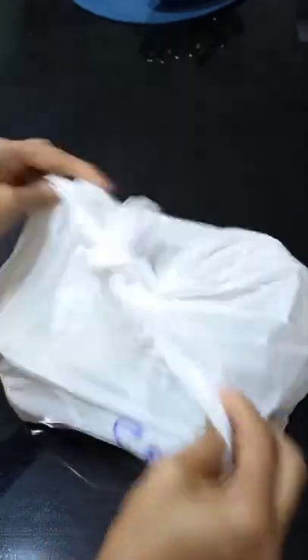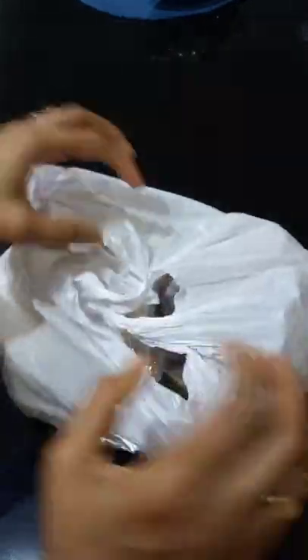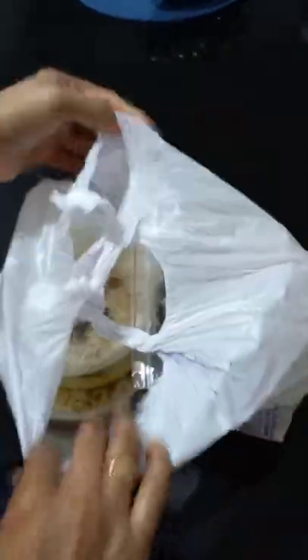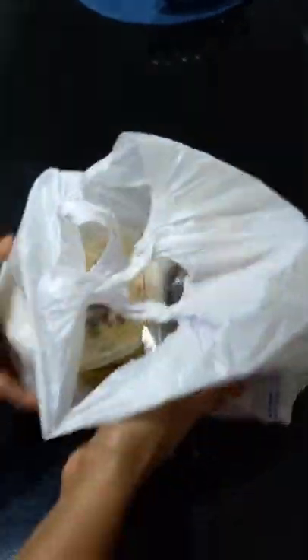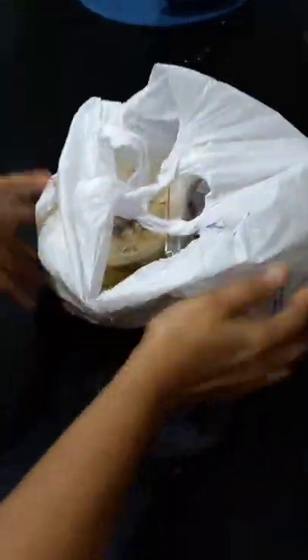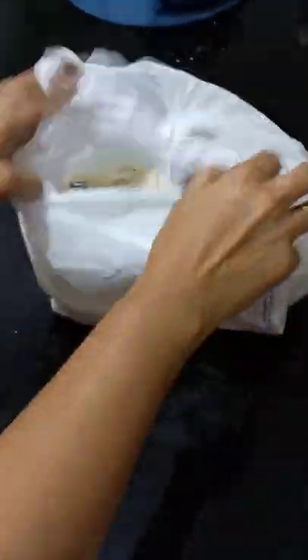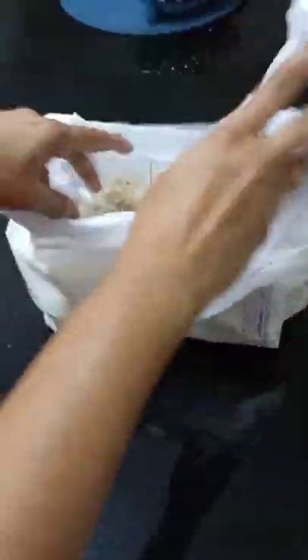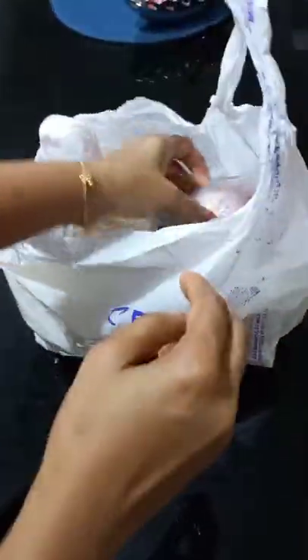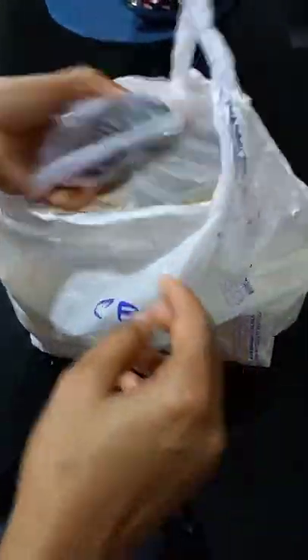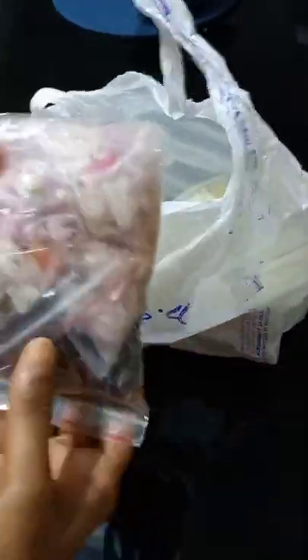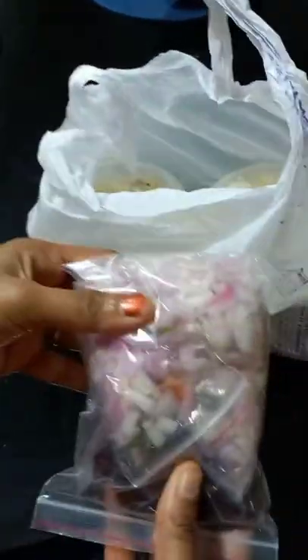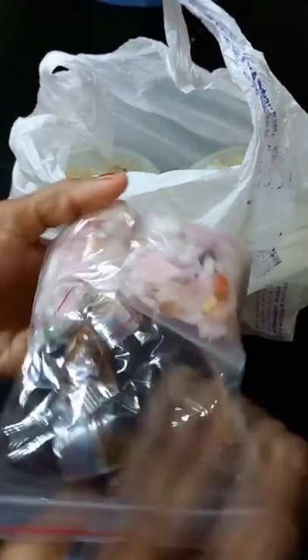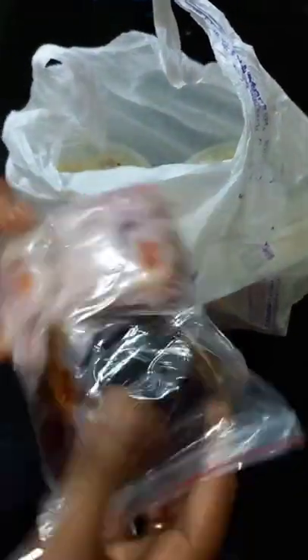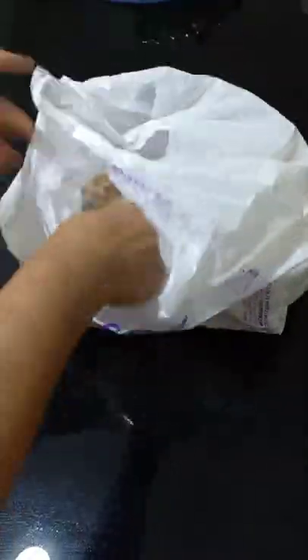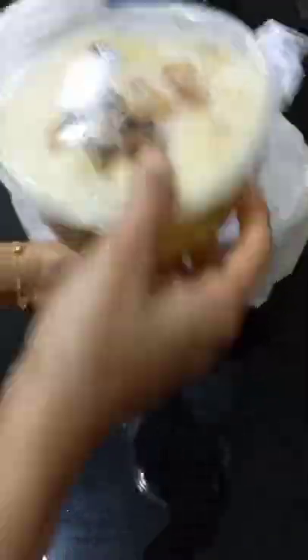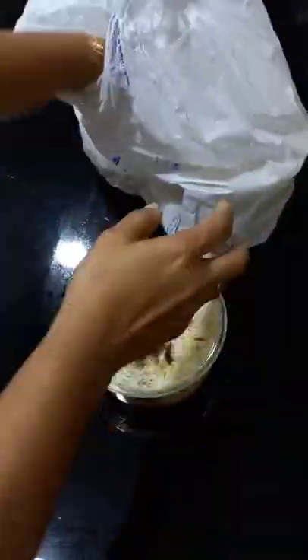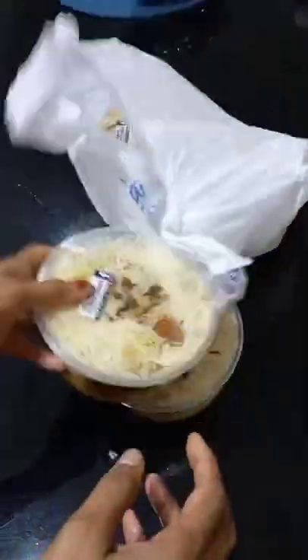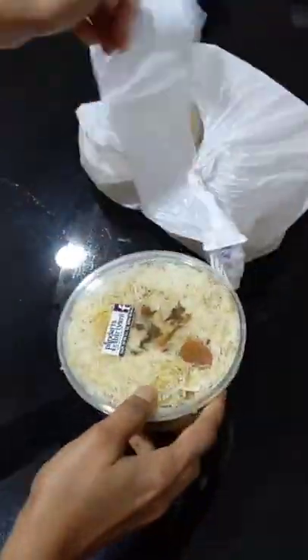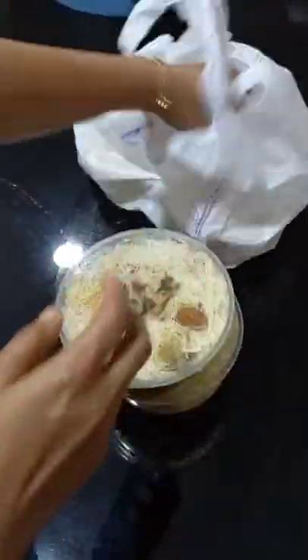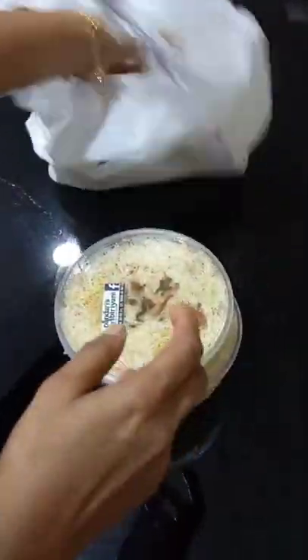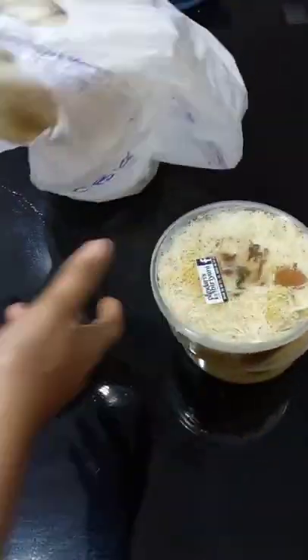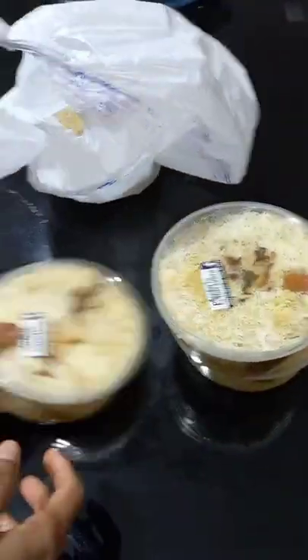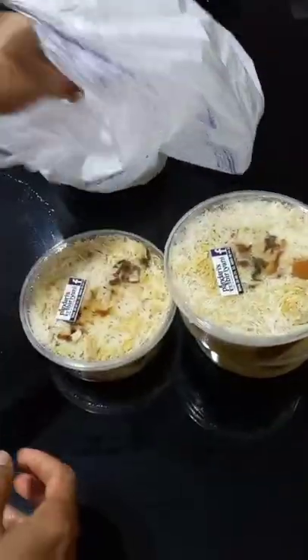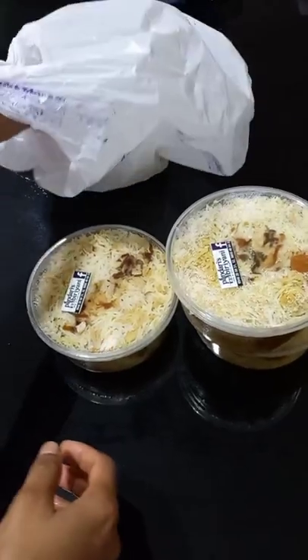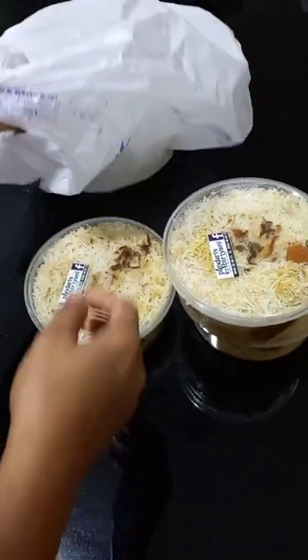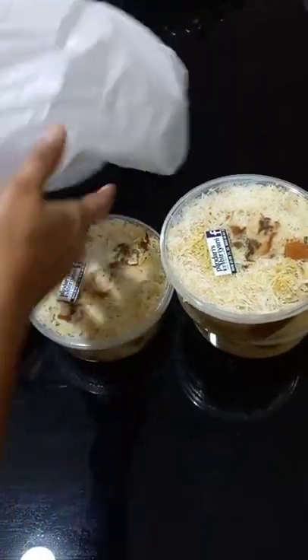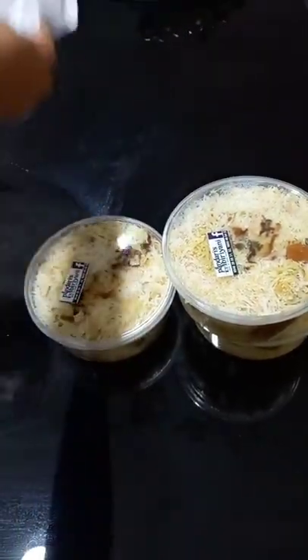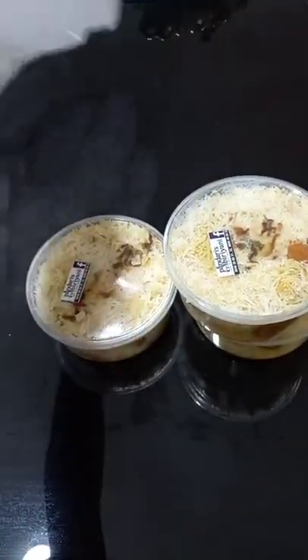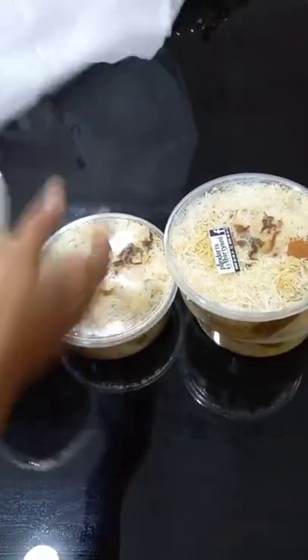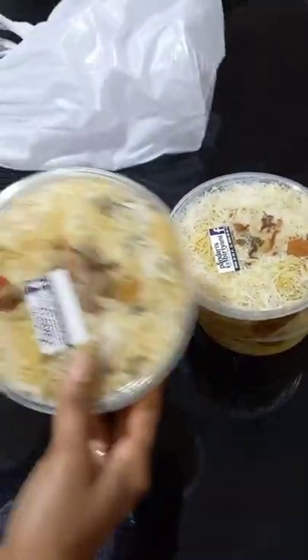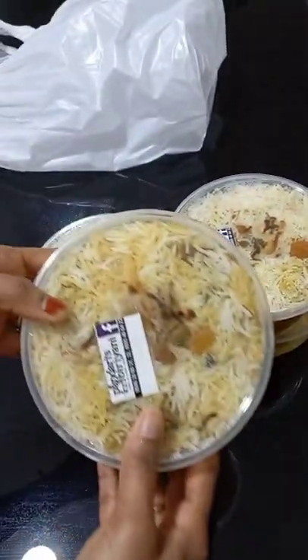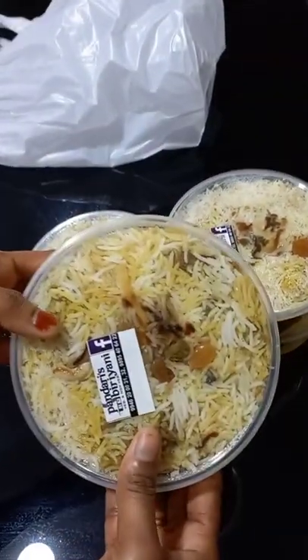Hi friends, this is Pandari's Biryani. This is the second time I bought this biryani — this is a chicken biryani restaurant.